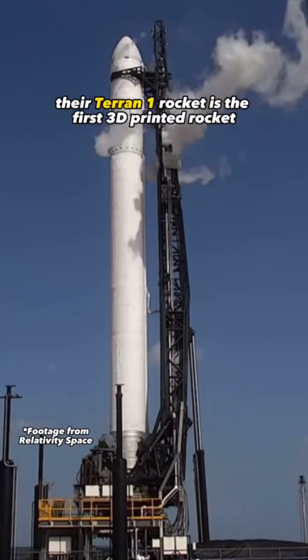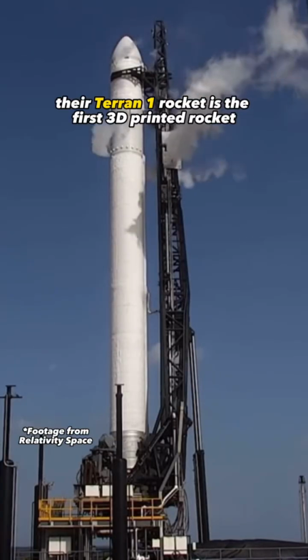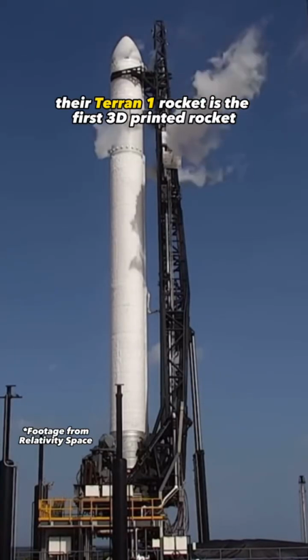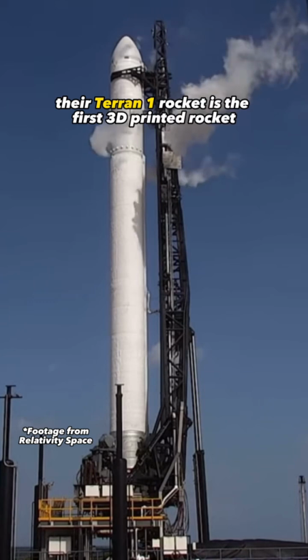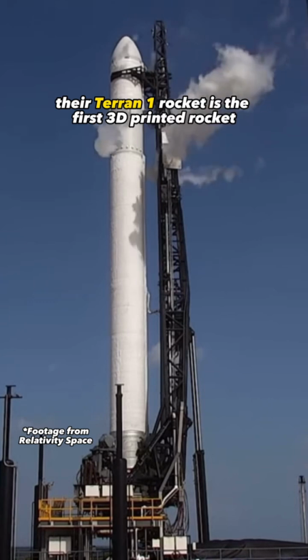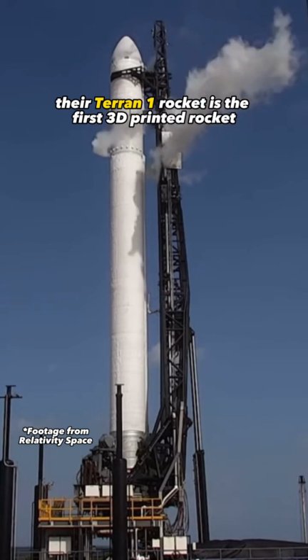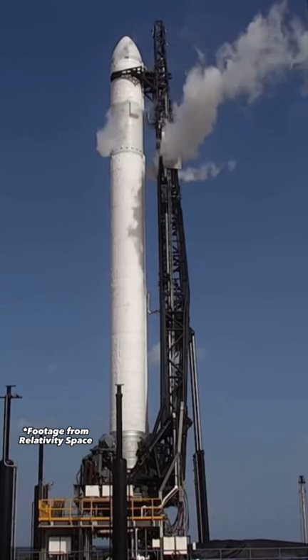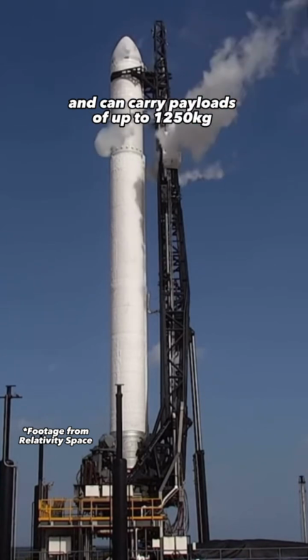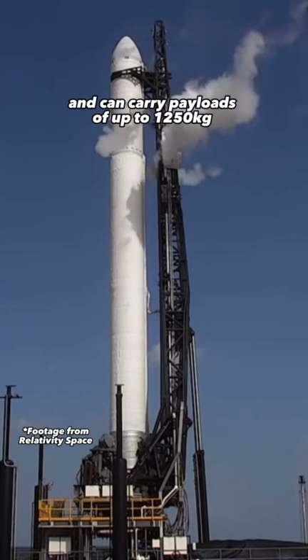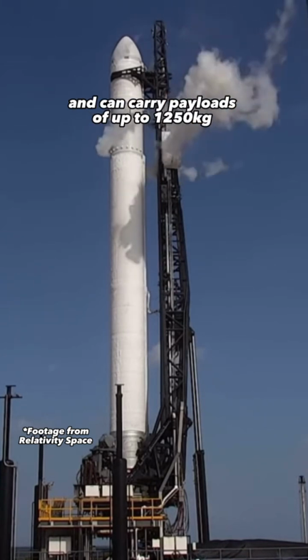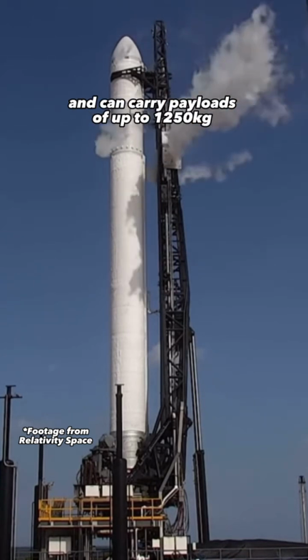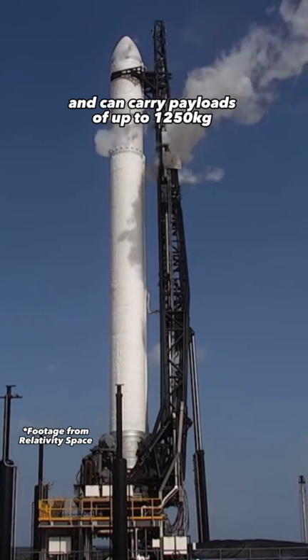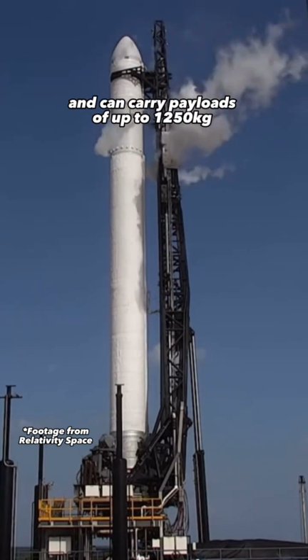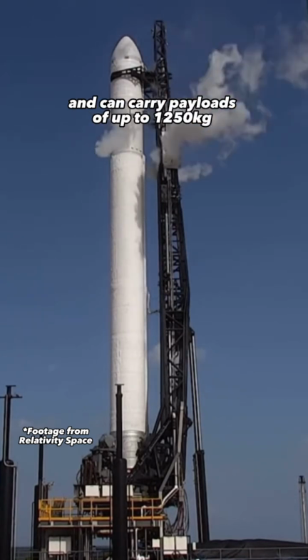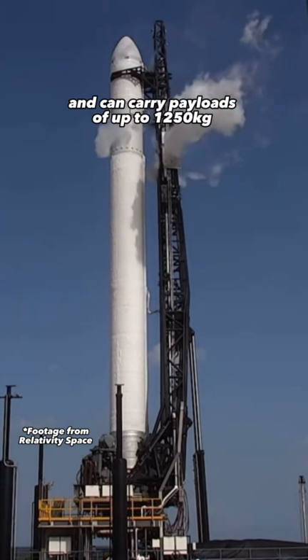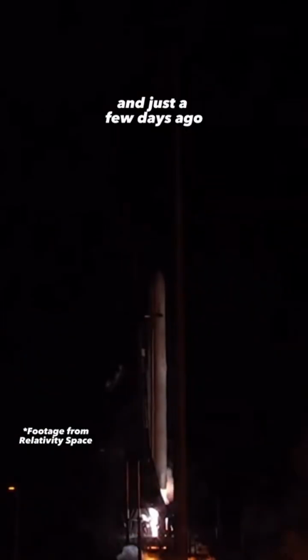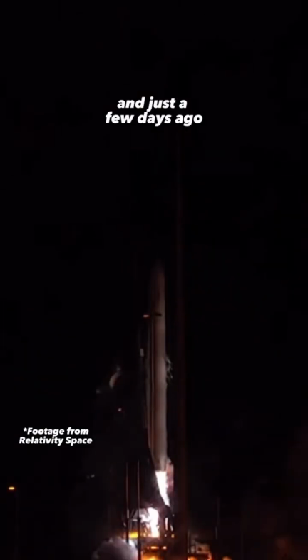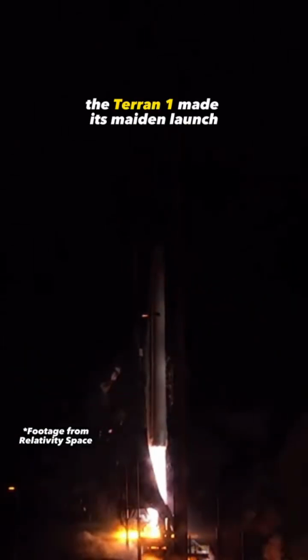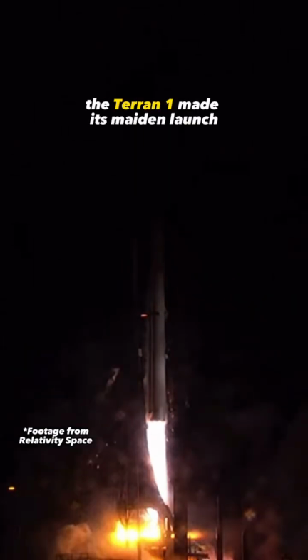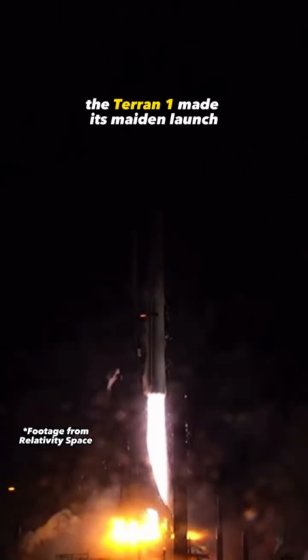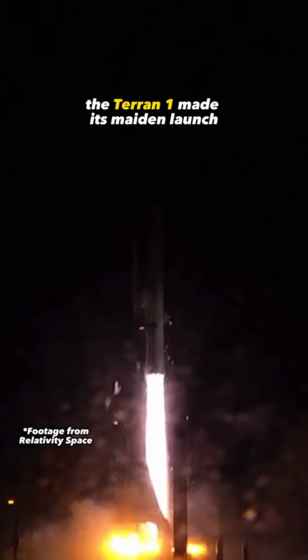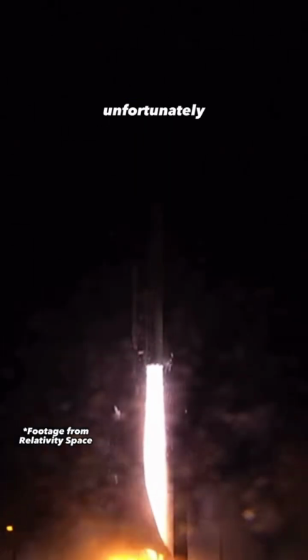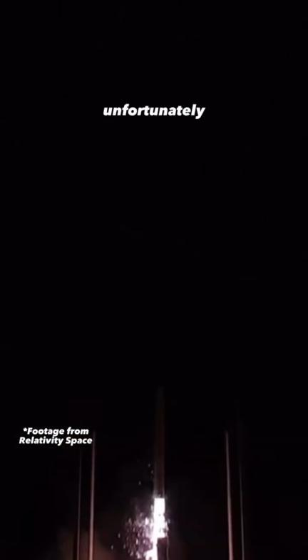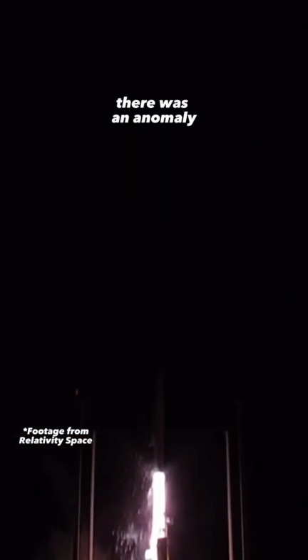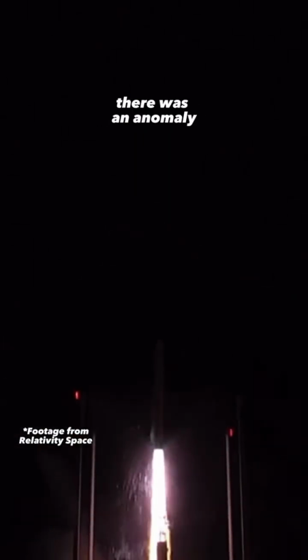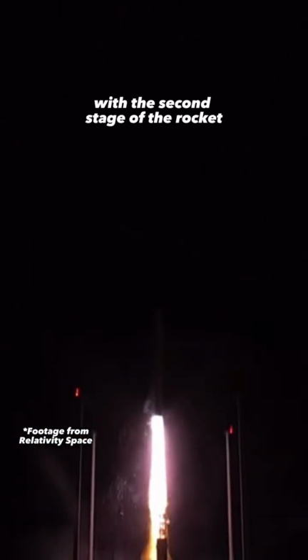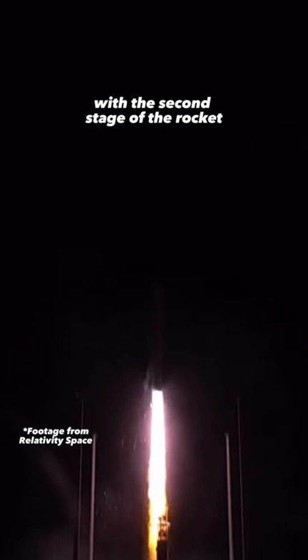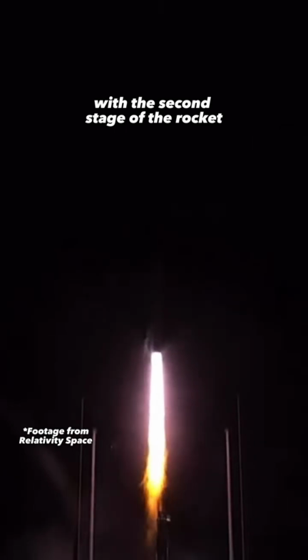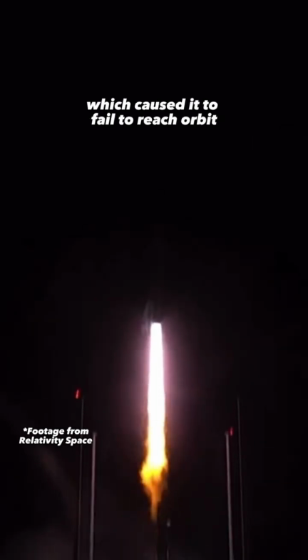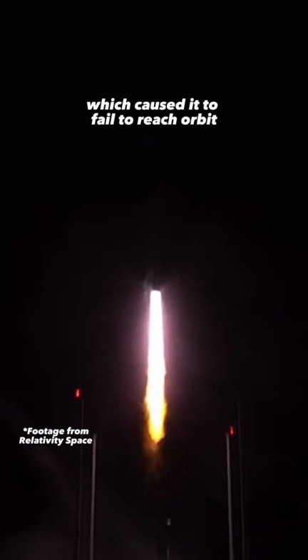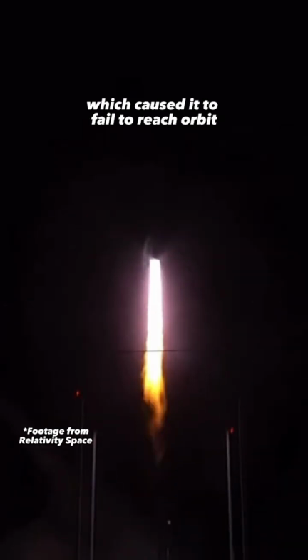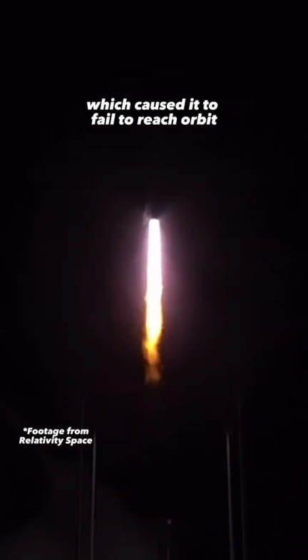Their Terran-1 rocket is the first 3D printed rocket and can carry payloads of up to 1,250 kilograms. Just a few days ago, the Terran-1 made its maiden launch. Unfortunately, there was an anomaly with the second stage of the rocket, which caused it to fail to reach orbit.